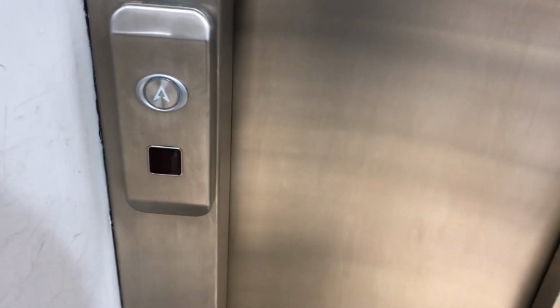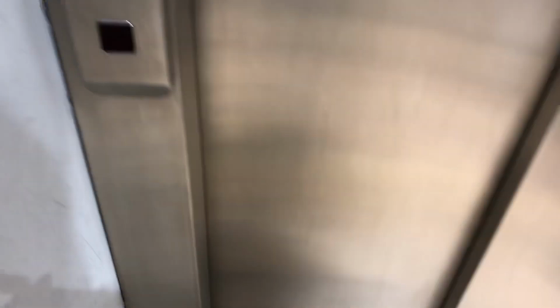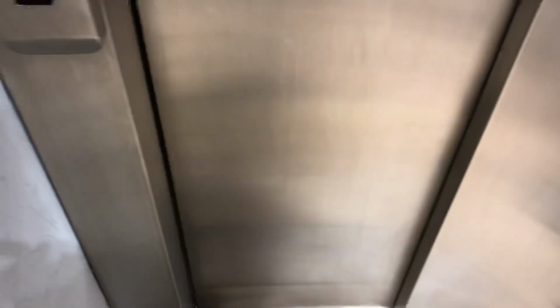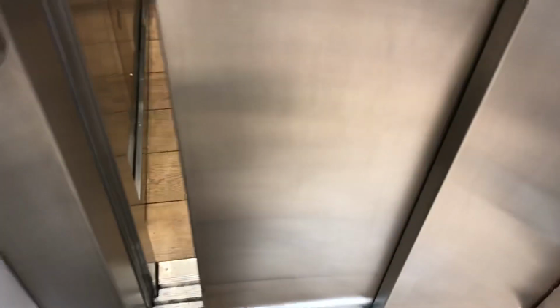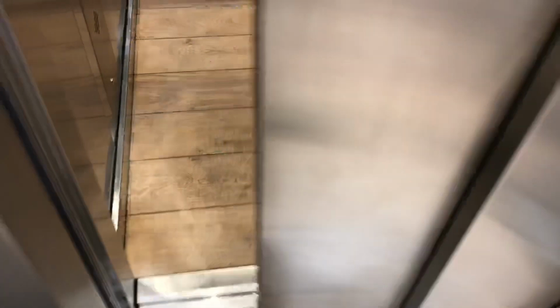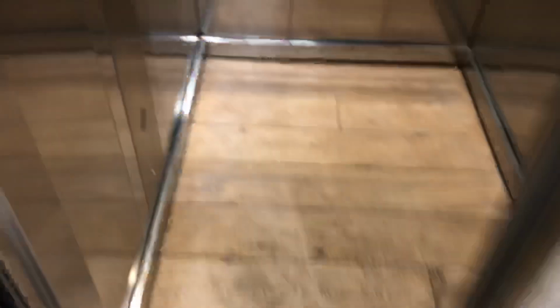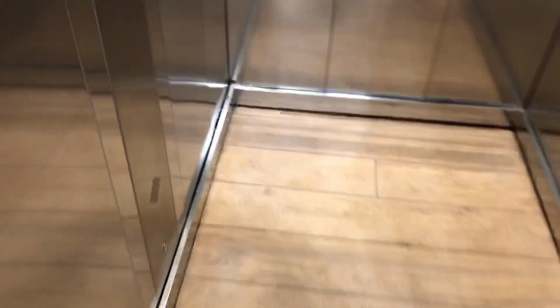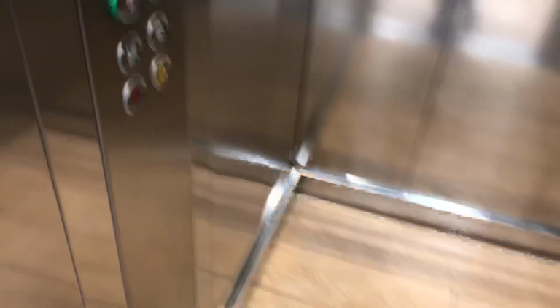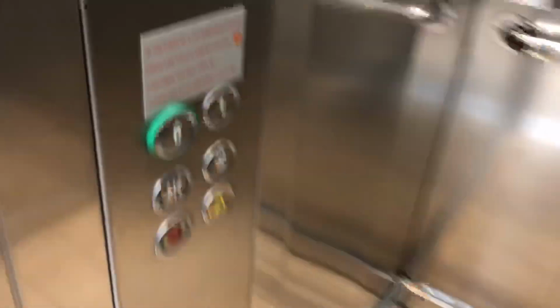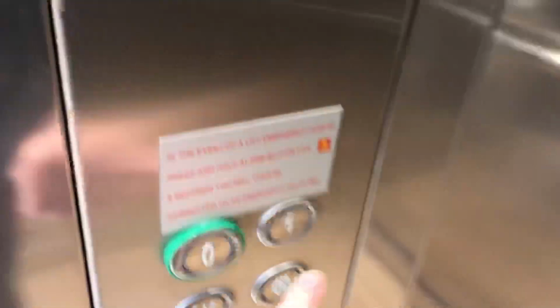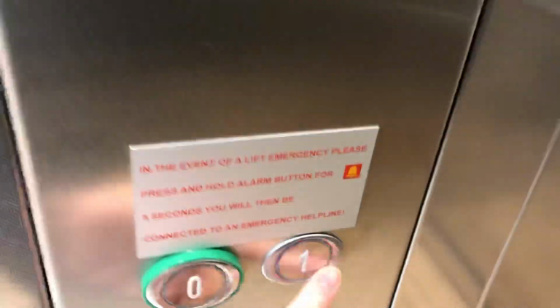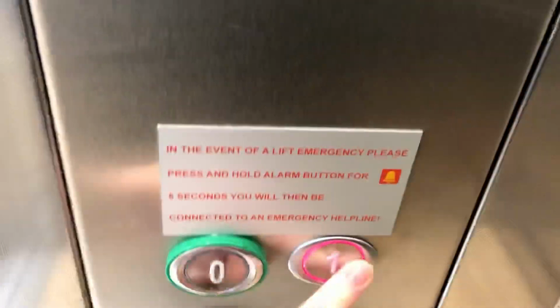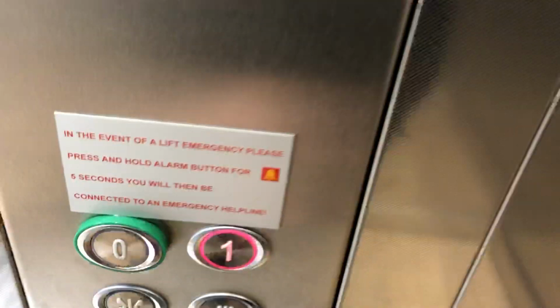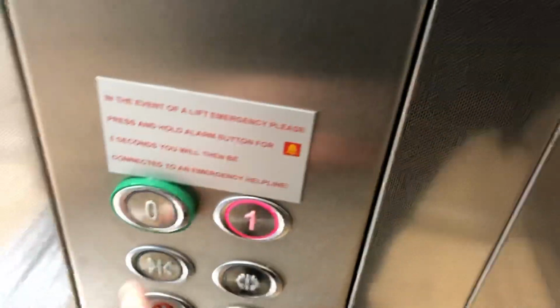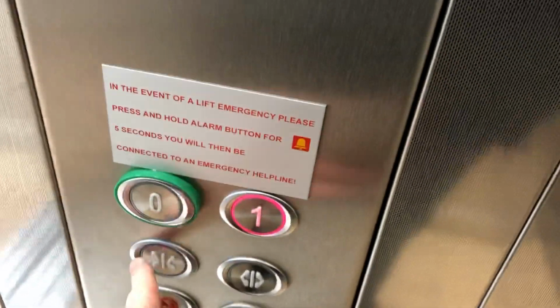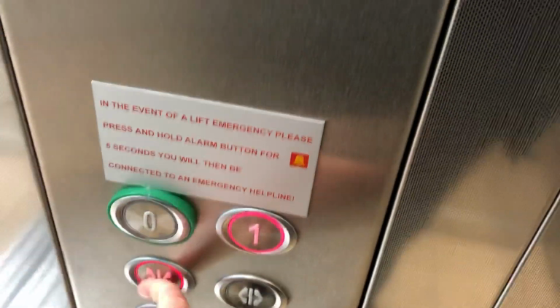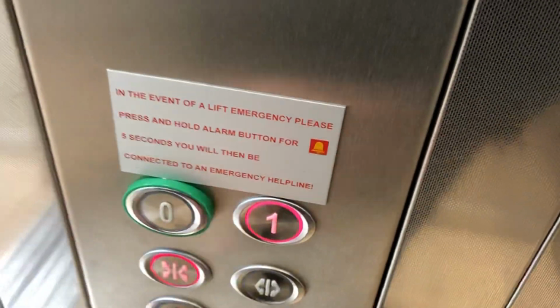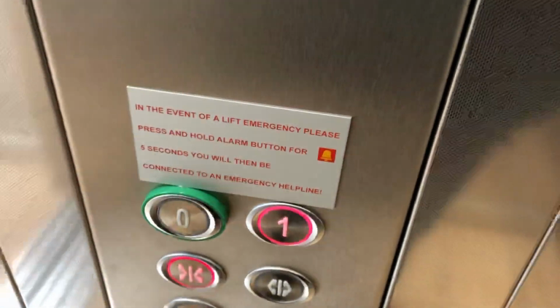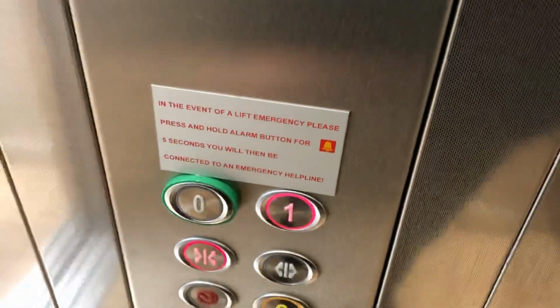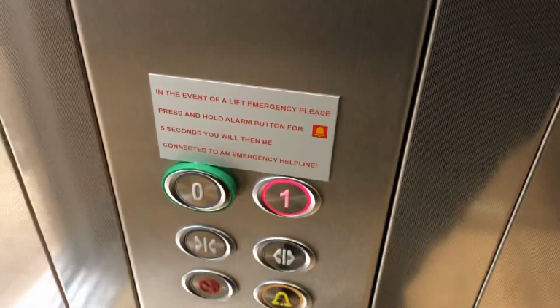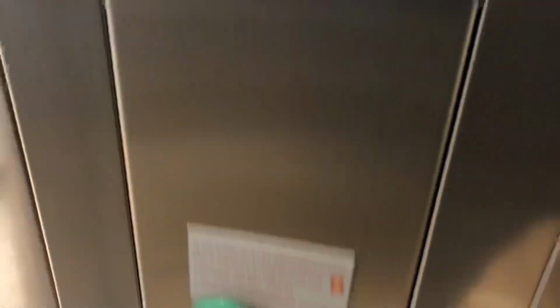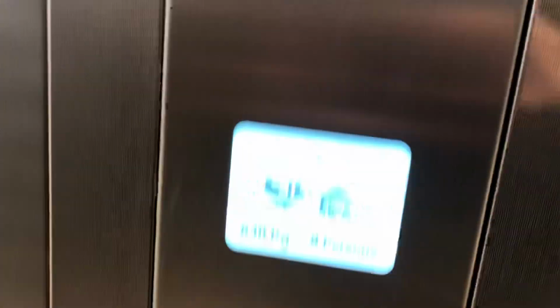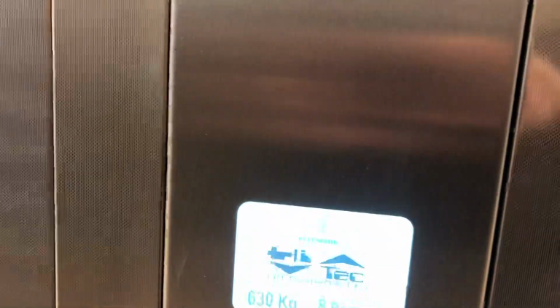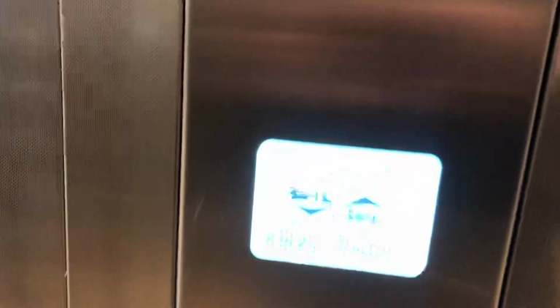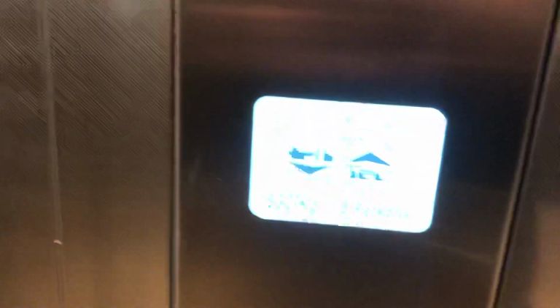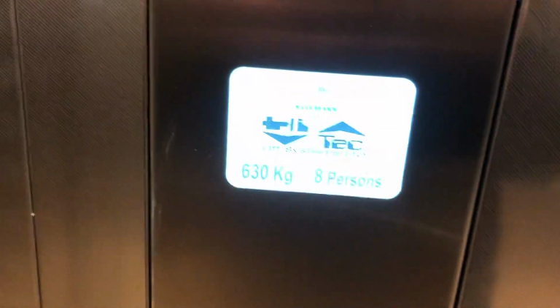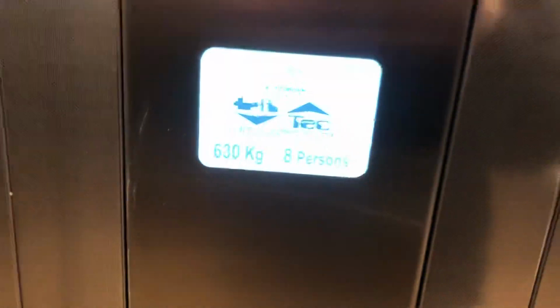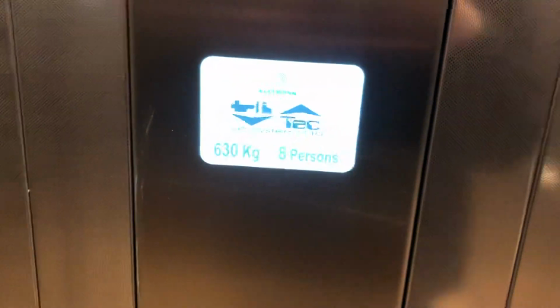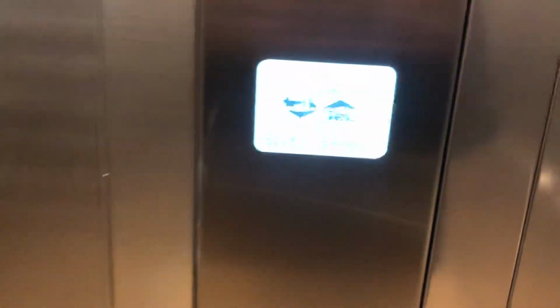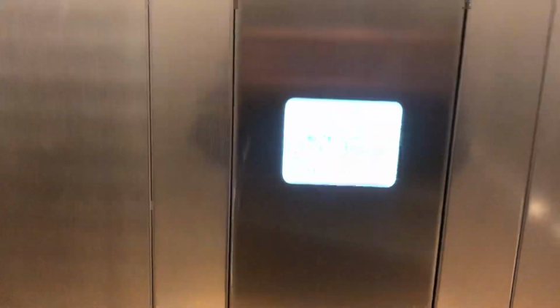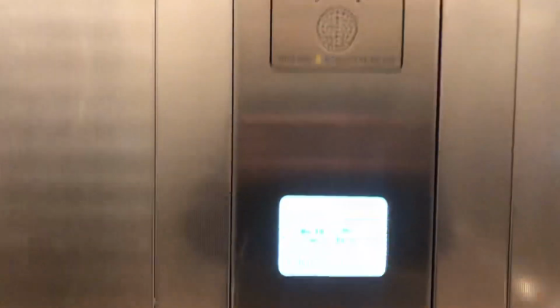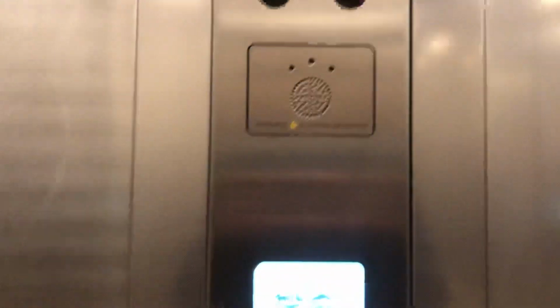Doors opening, go to one. This is the lift at River Island. Doors closing. It's a clean lift, capacity 630kg. Go on, take persons.